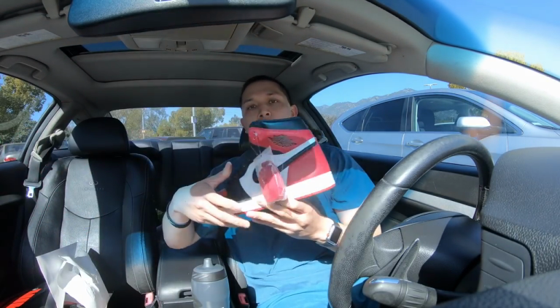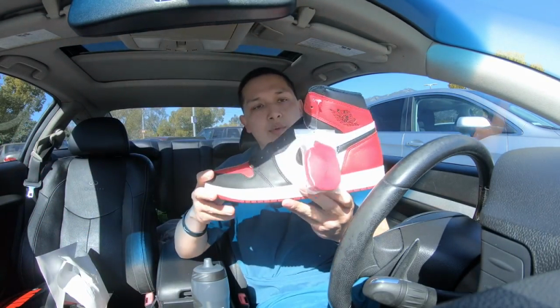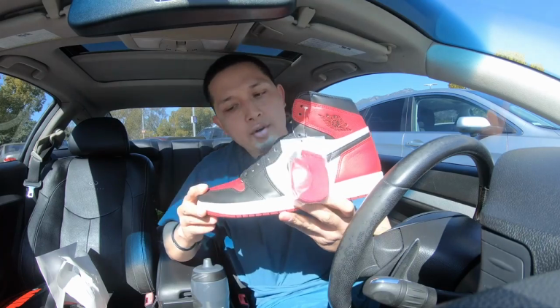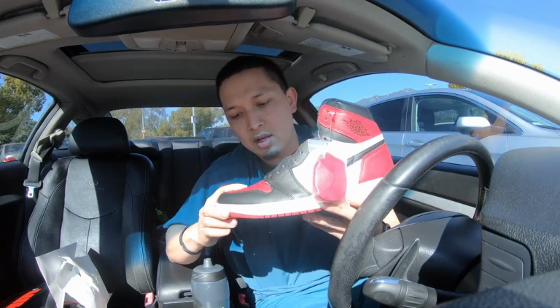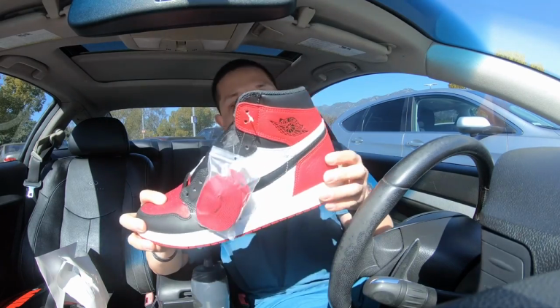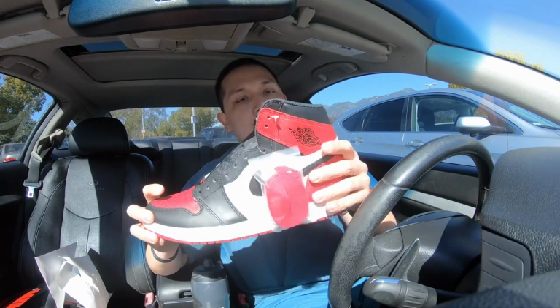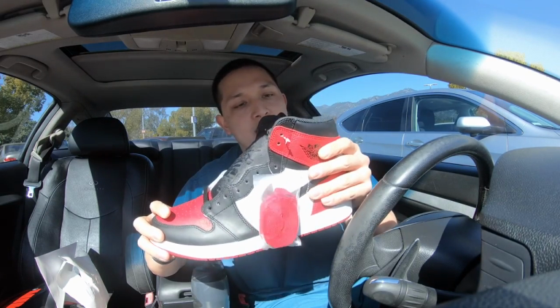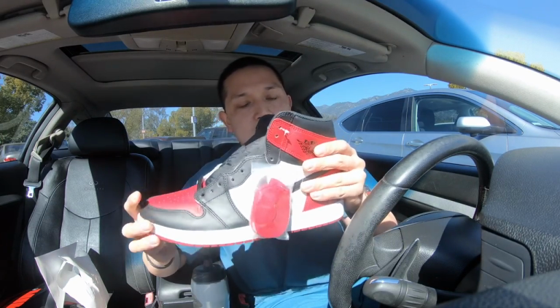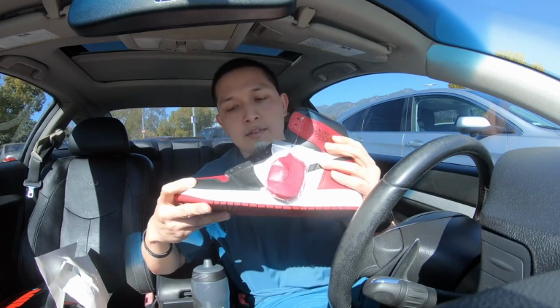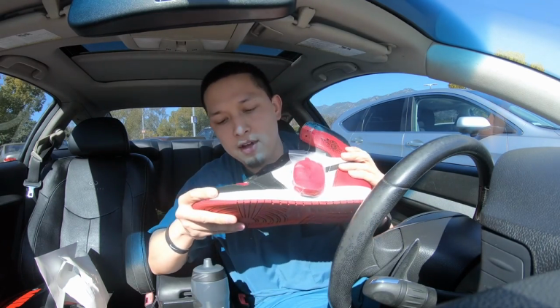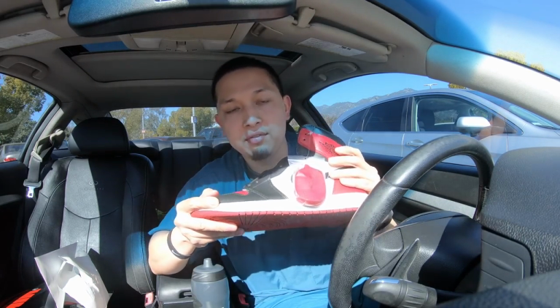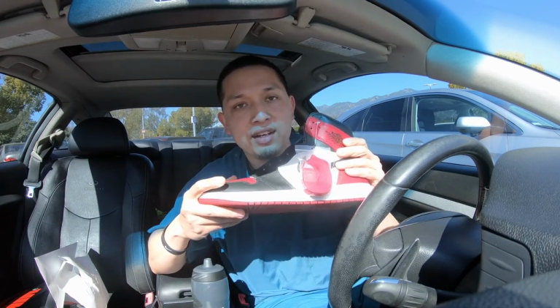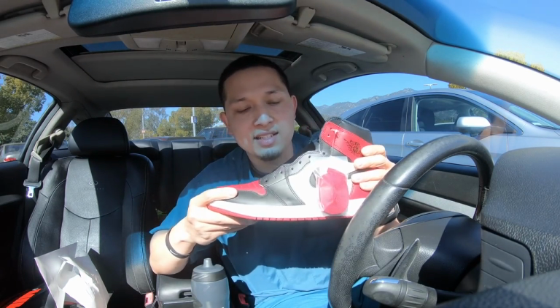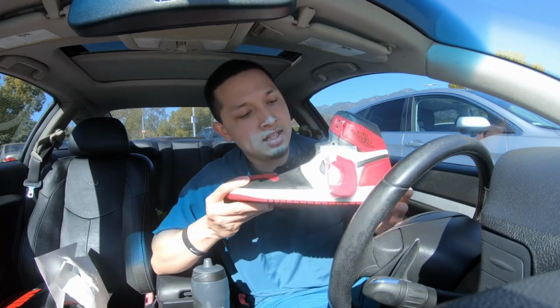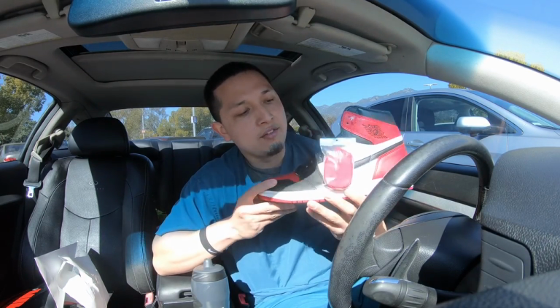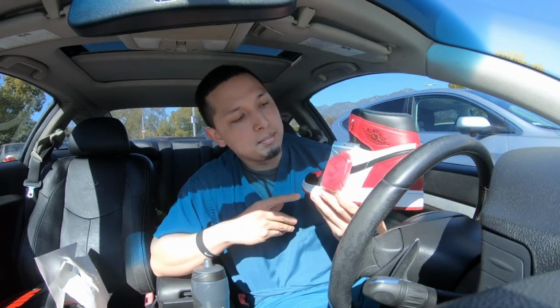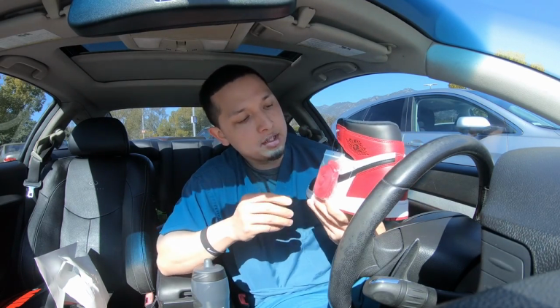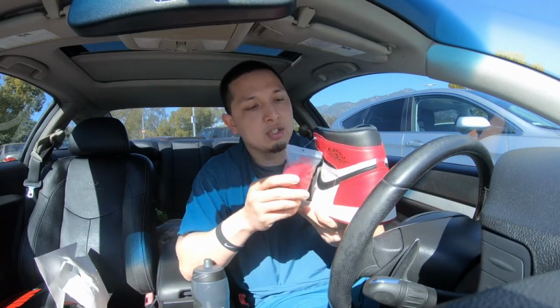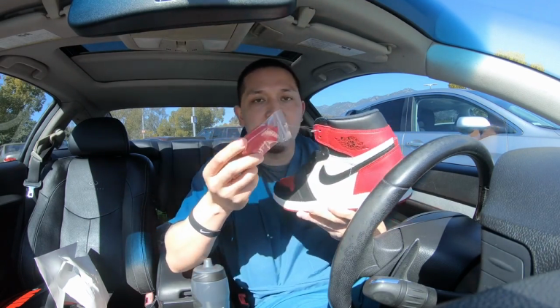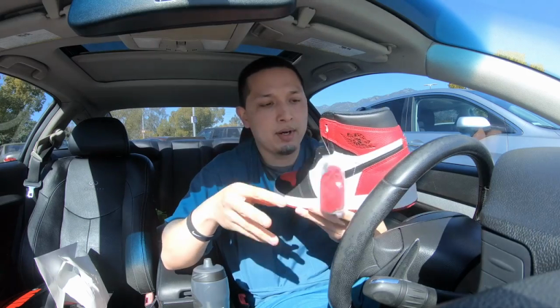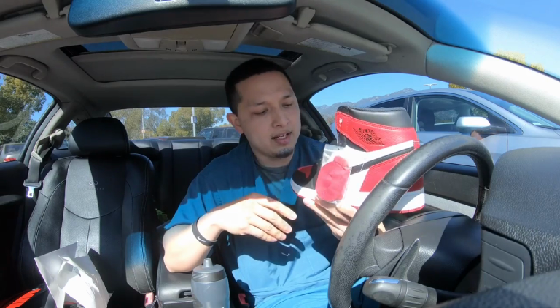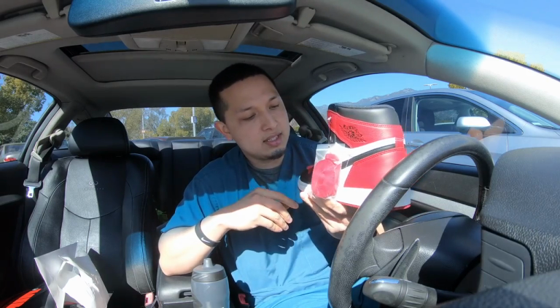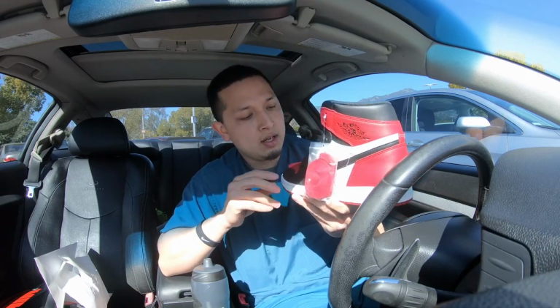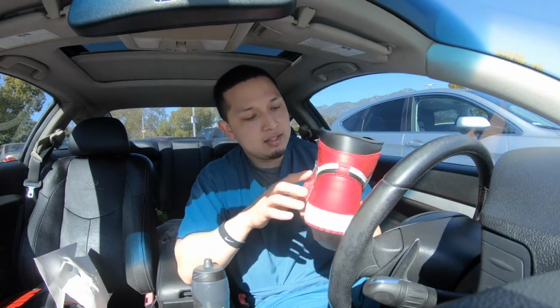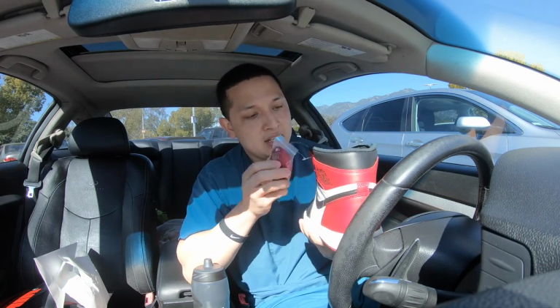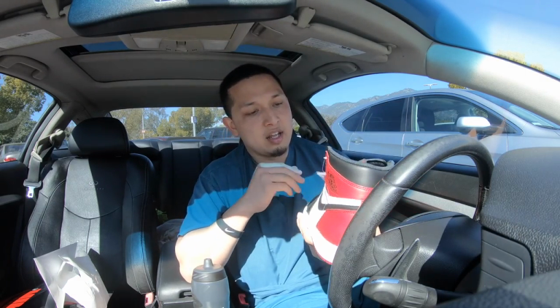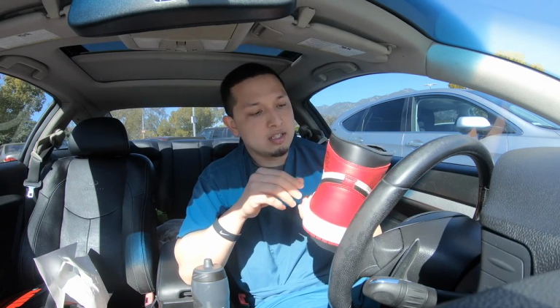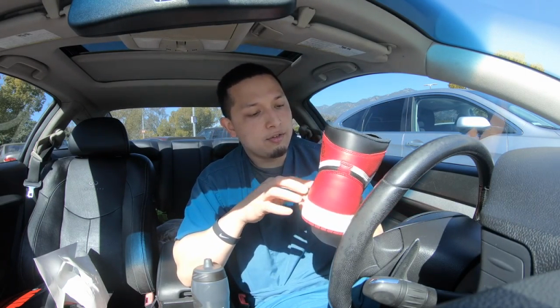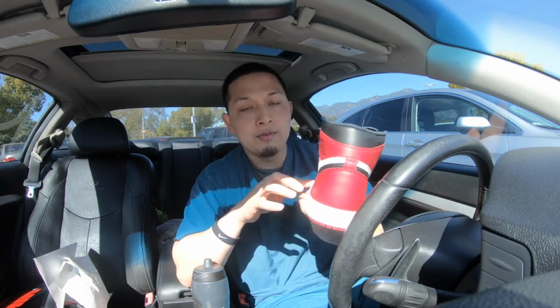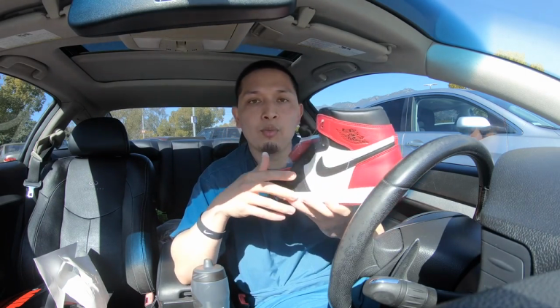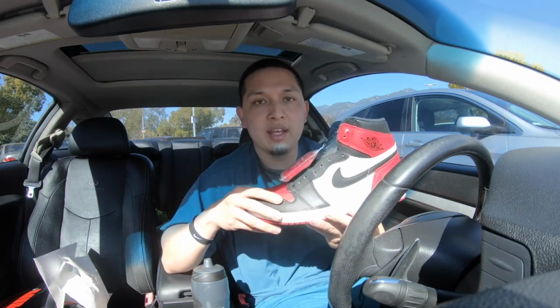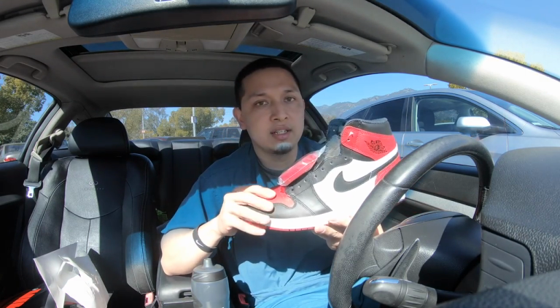Here we go. The leather is very, very nice — very plush. Comes with an extra pair of laces. Yeah man, another successful weekend.